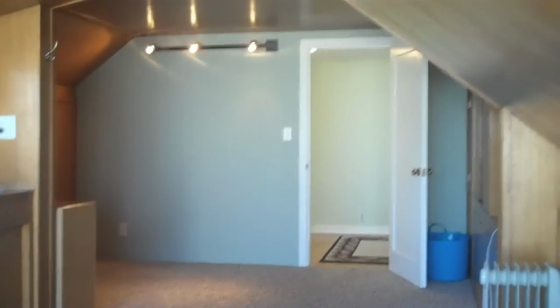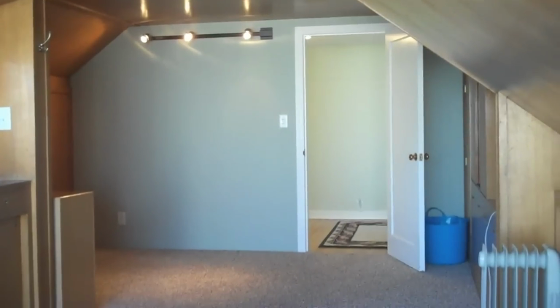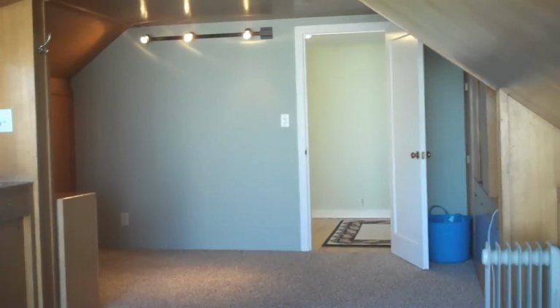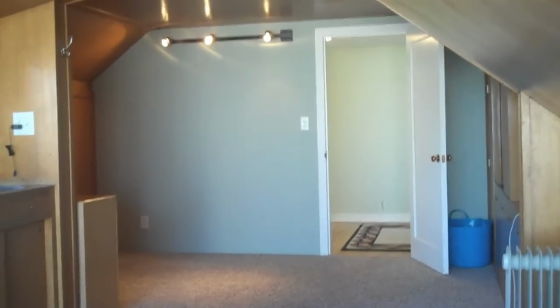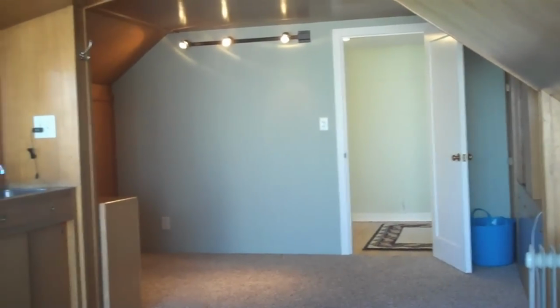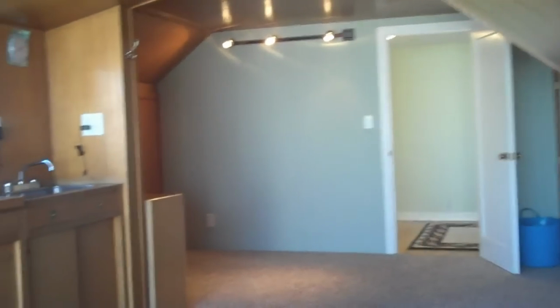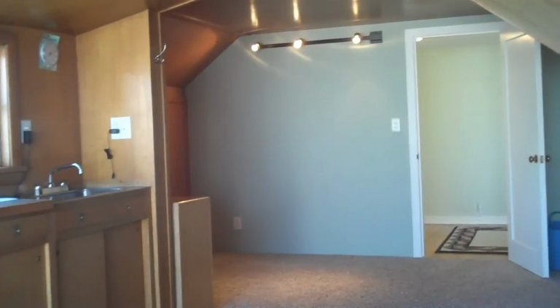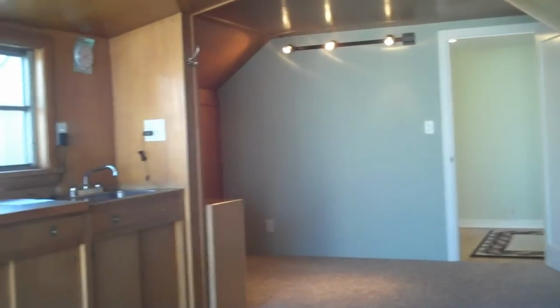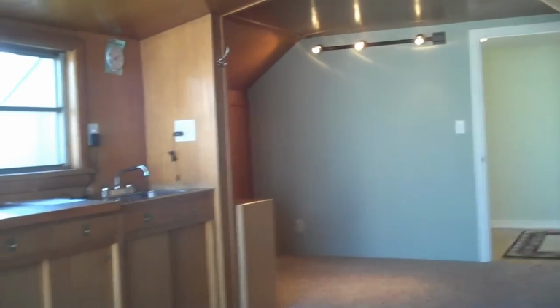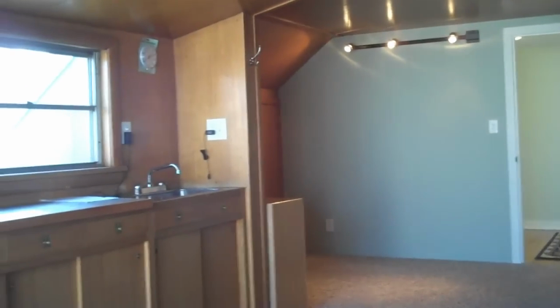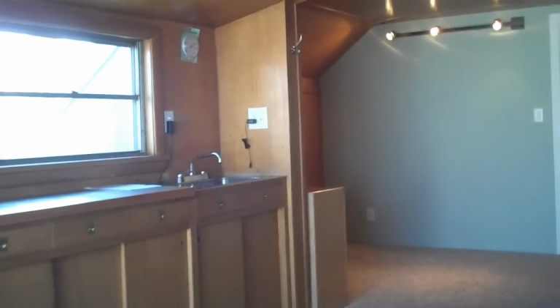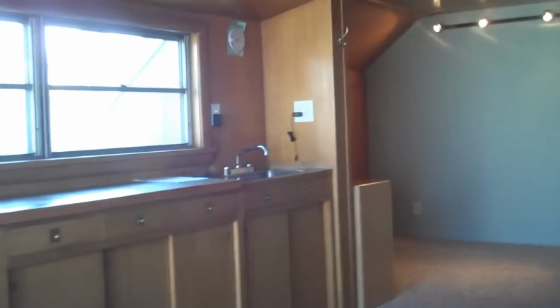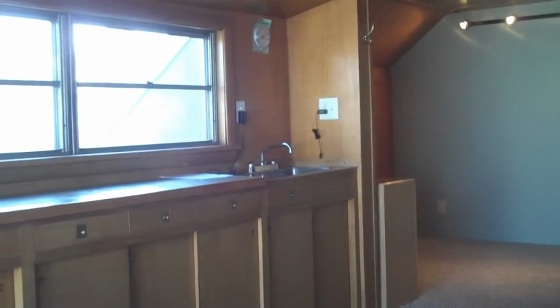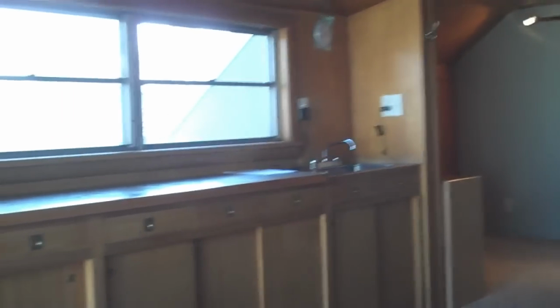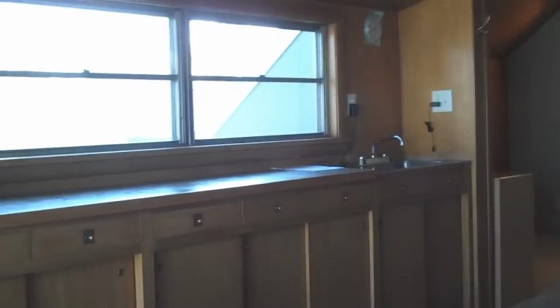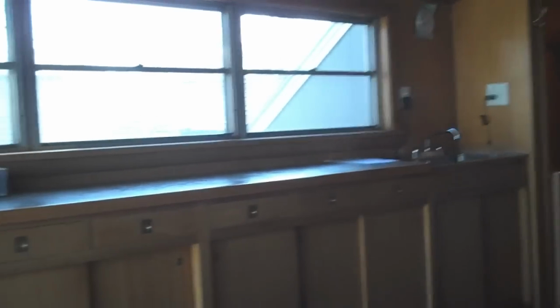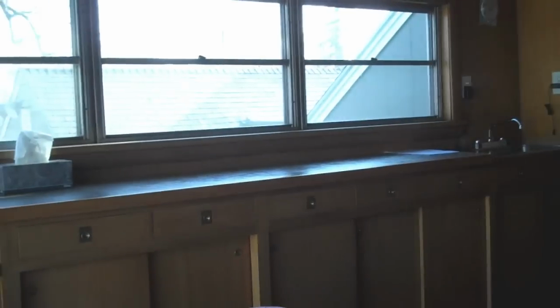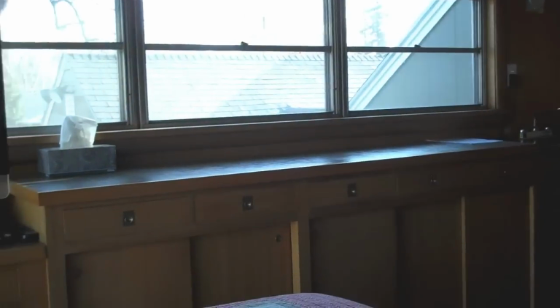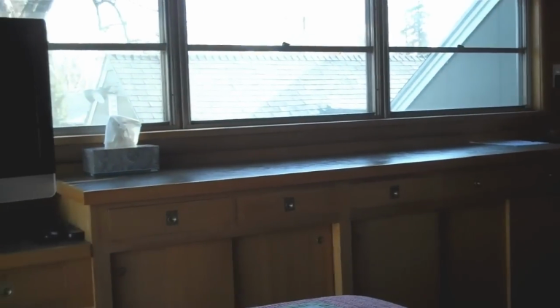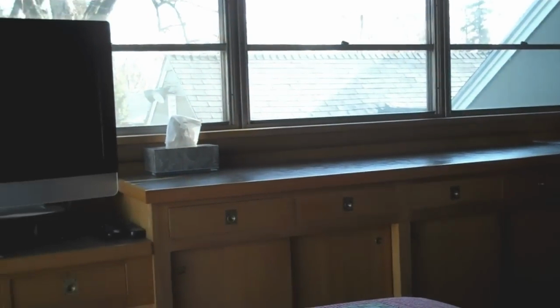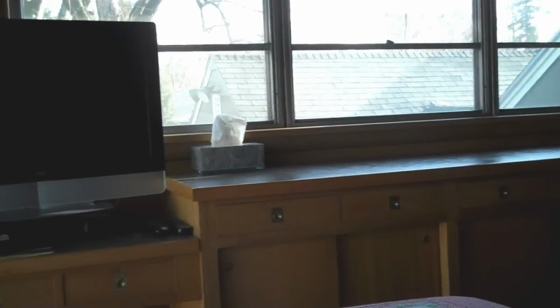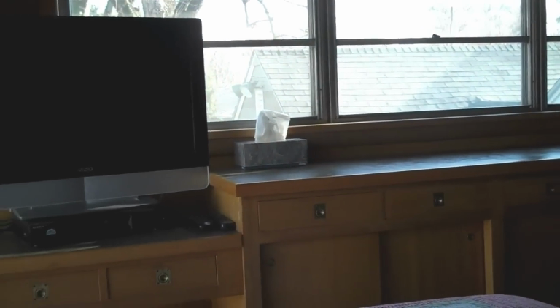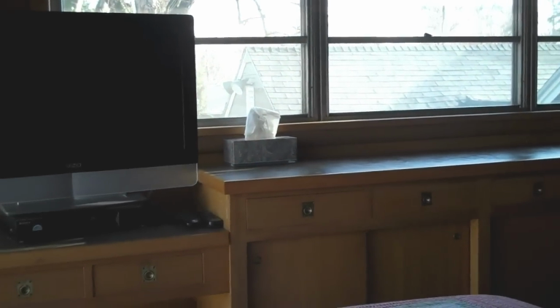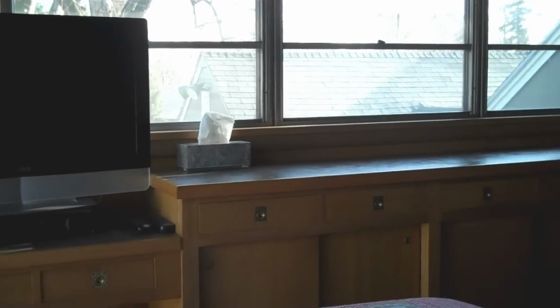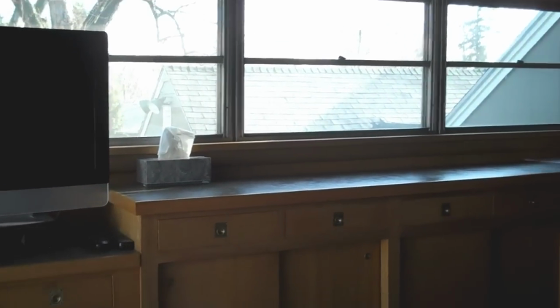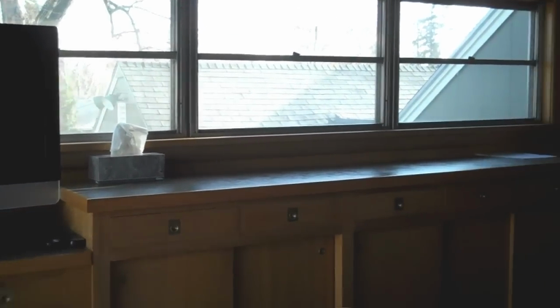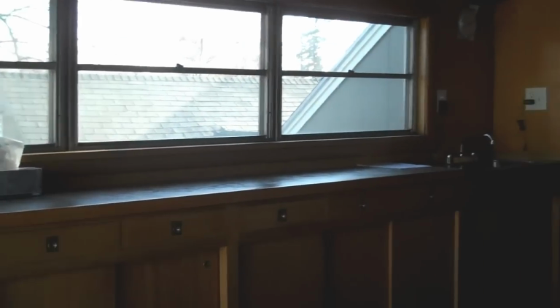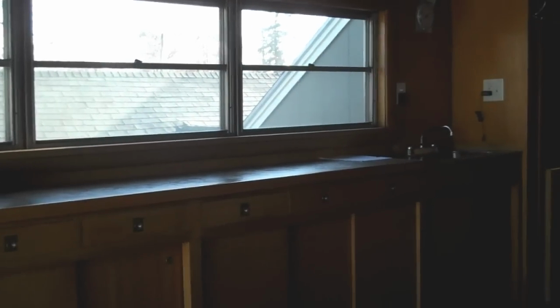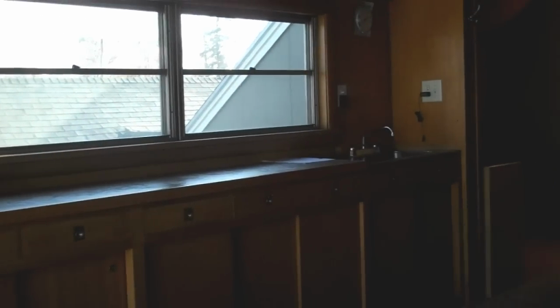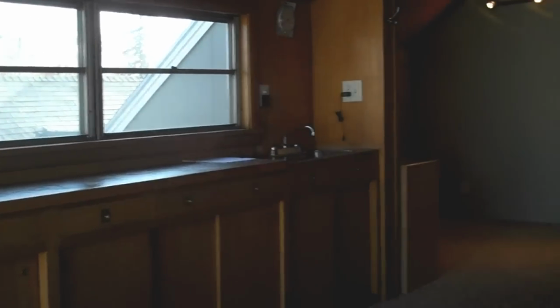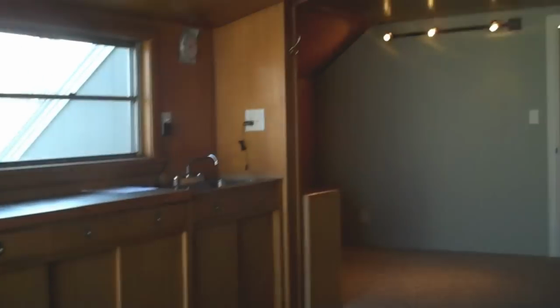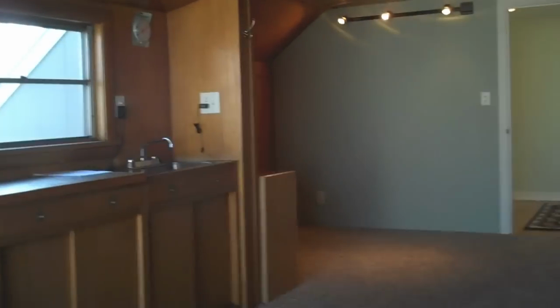This is the upstairs. Right now it's being used as a bedroom but it could be an office area. It has a lot of built-in cabinets and countertop space. It's very nicely lit with carpeted floors.